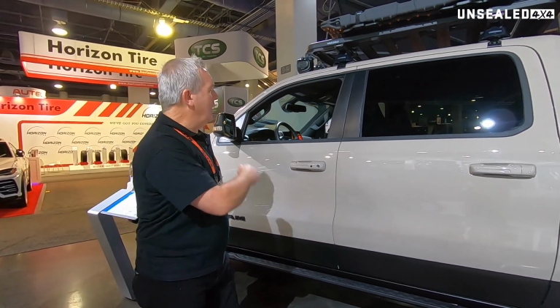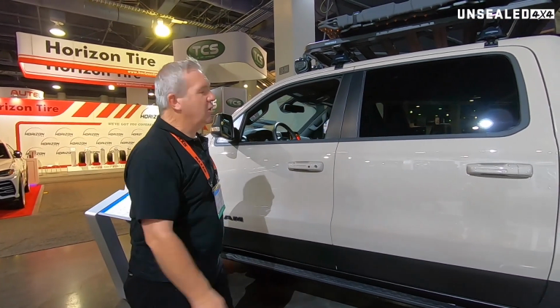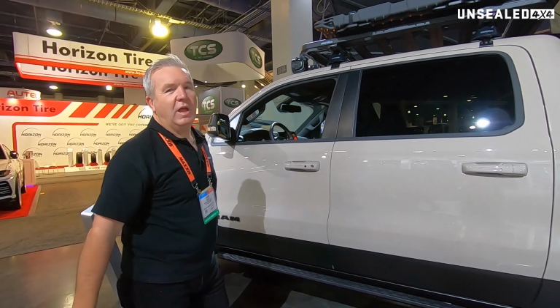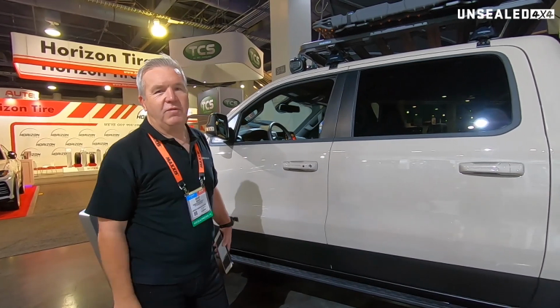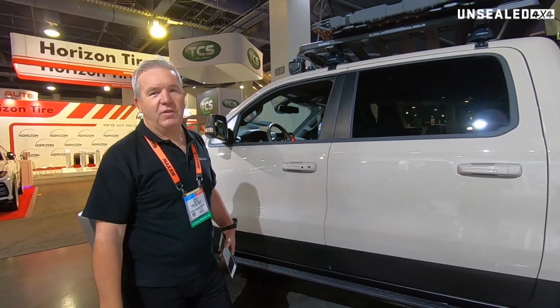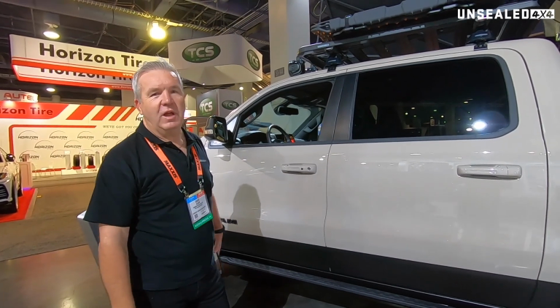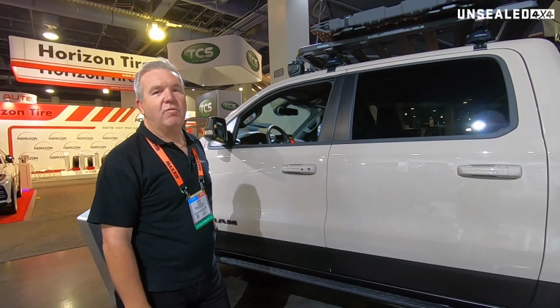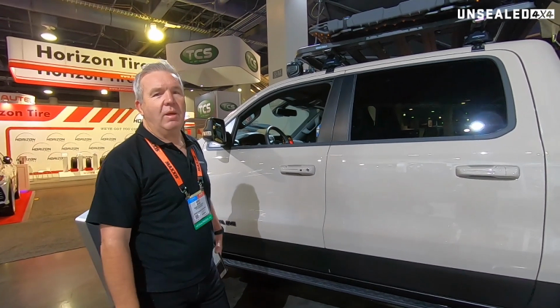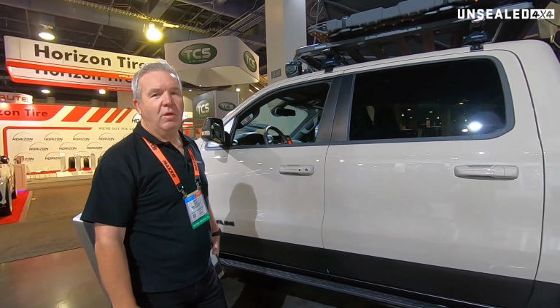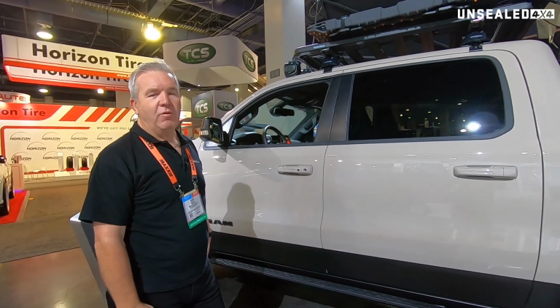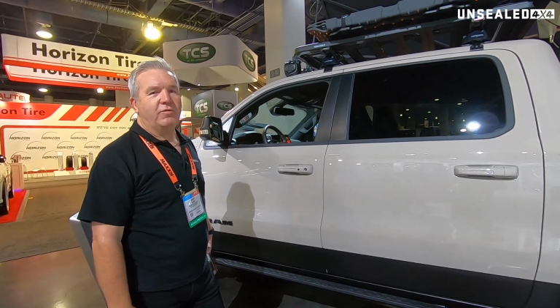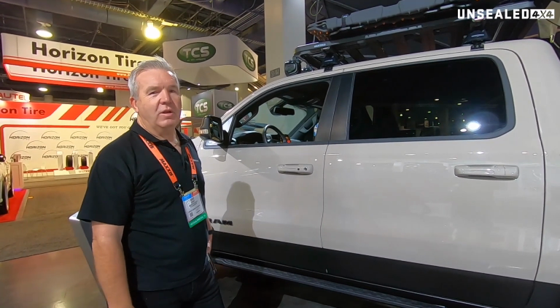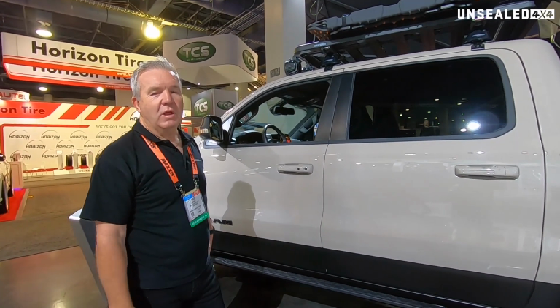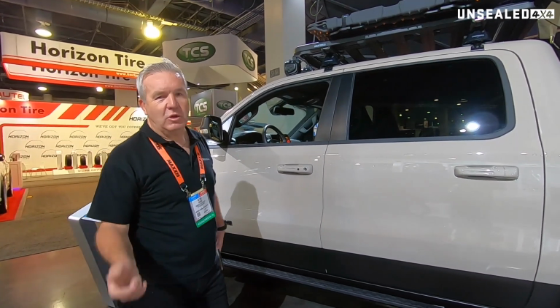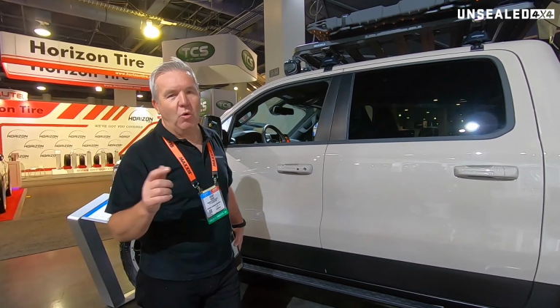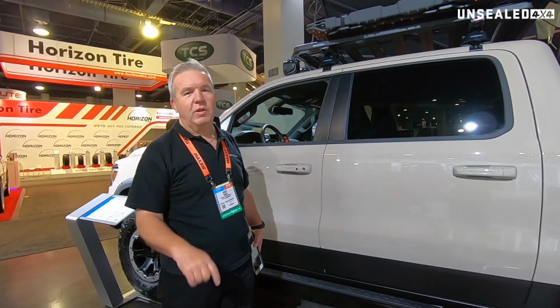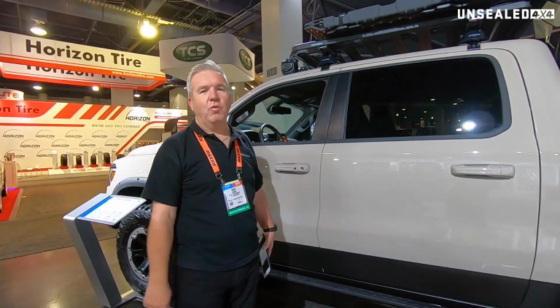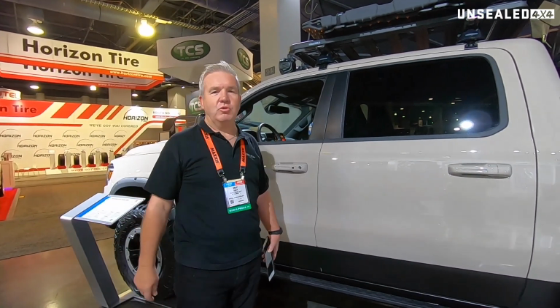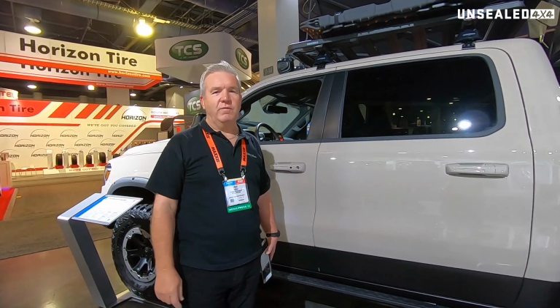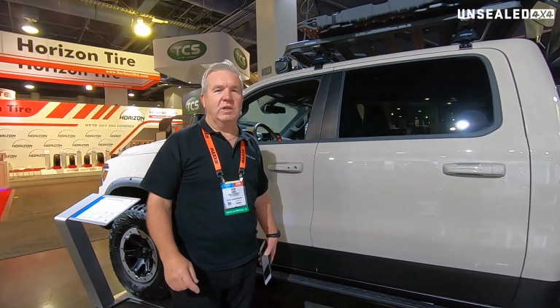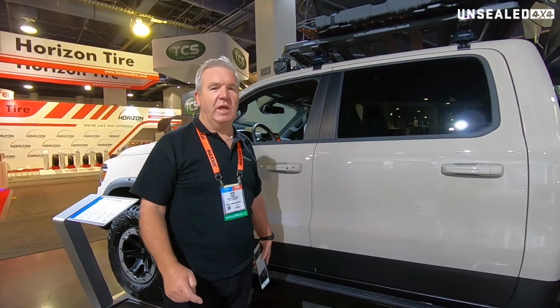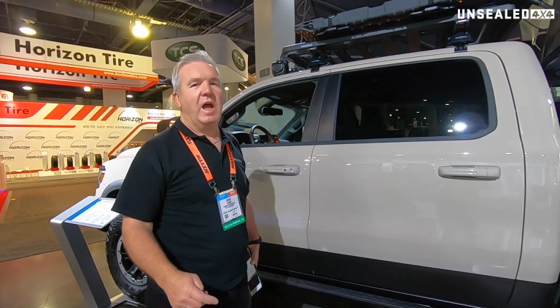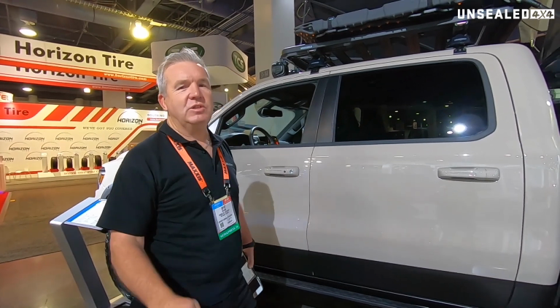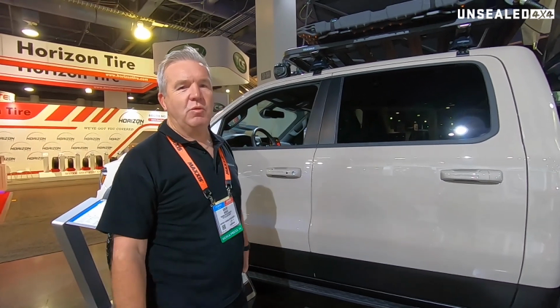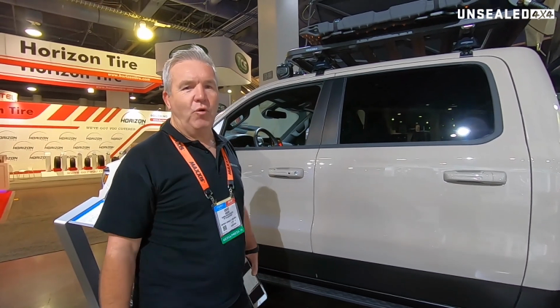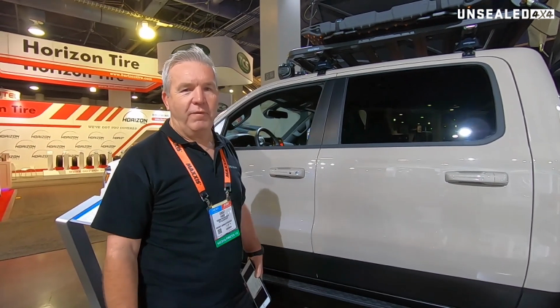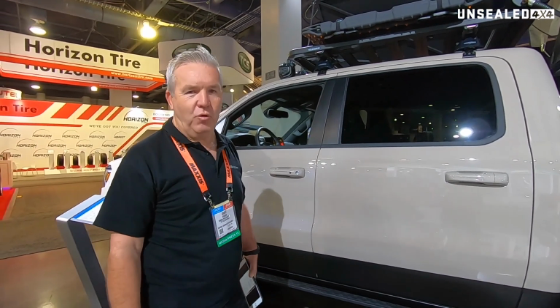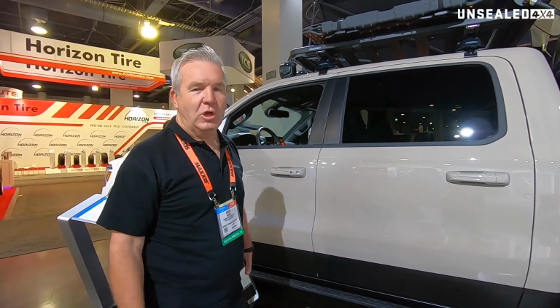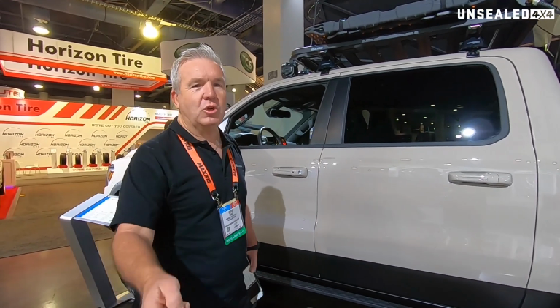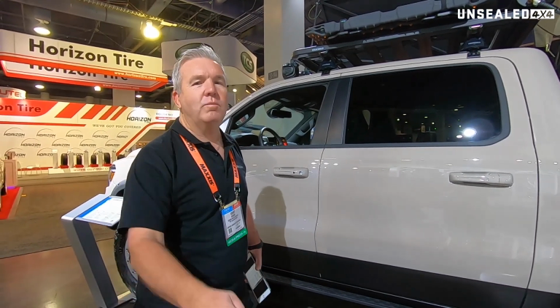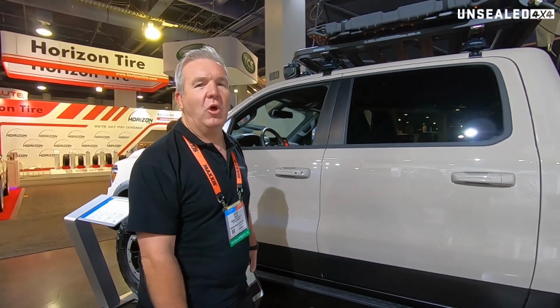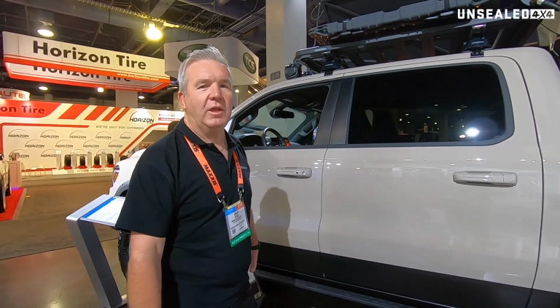So that's a quick look at the 1500 RAM from Off-Grid. For all things four-wheel drive, check us out at unsealed4x4.com.au.